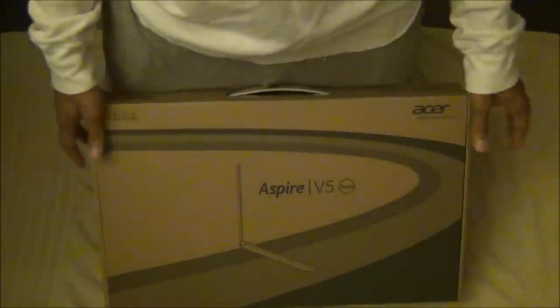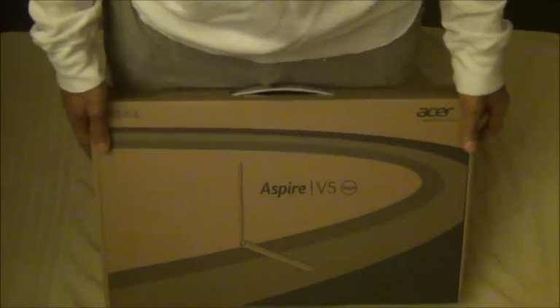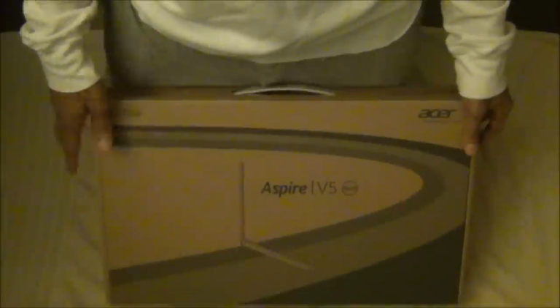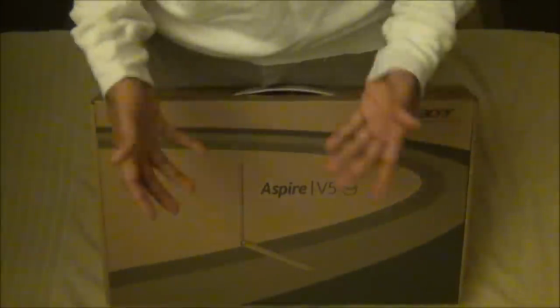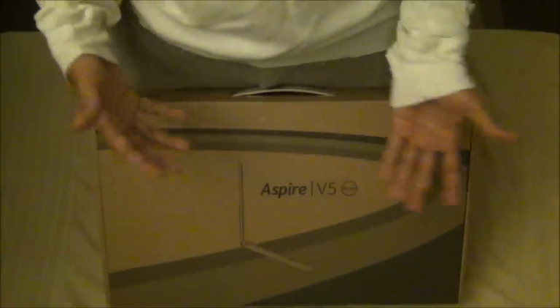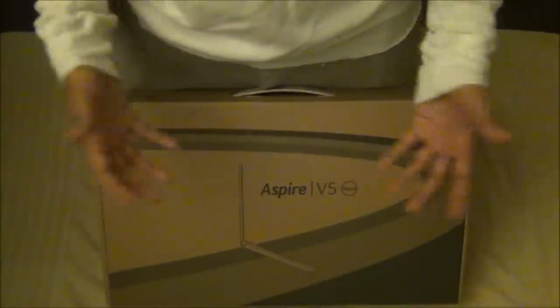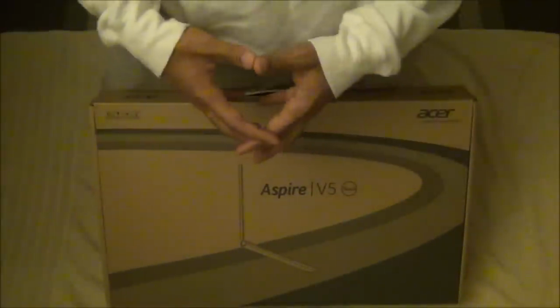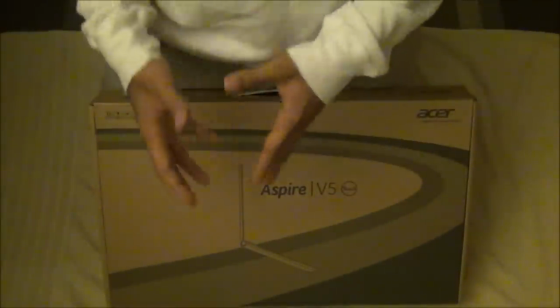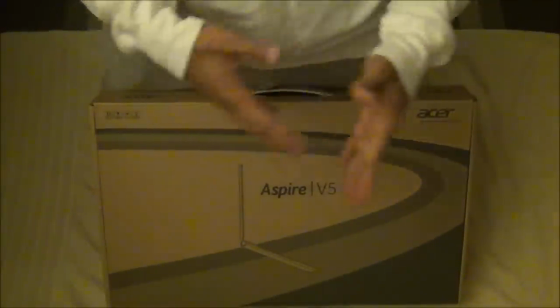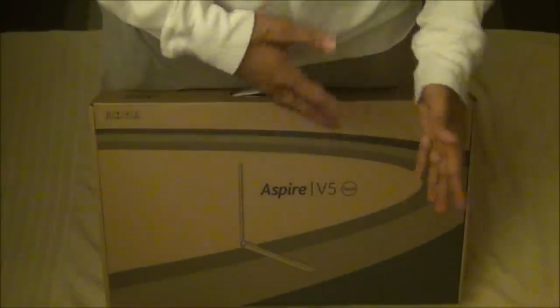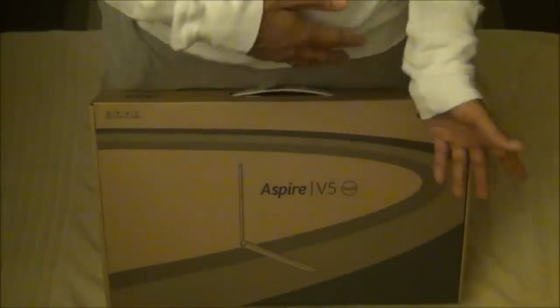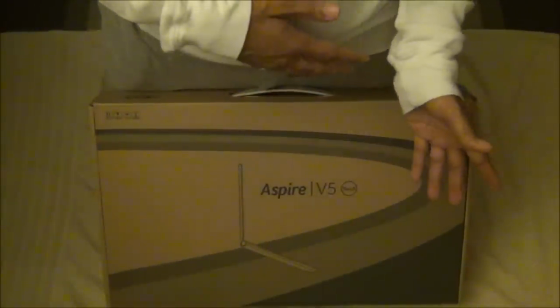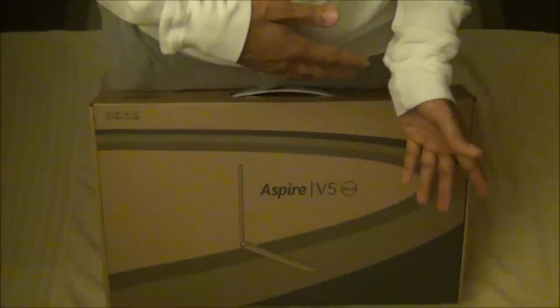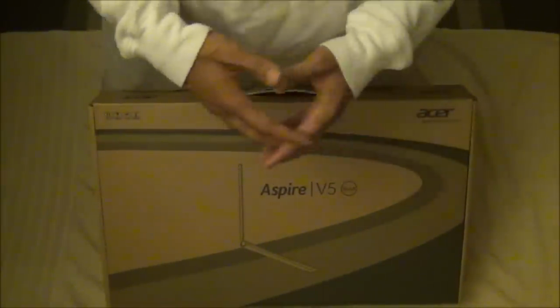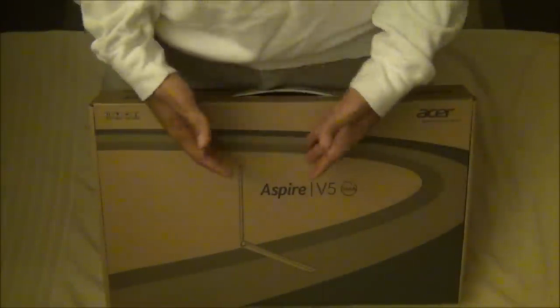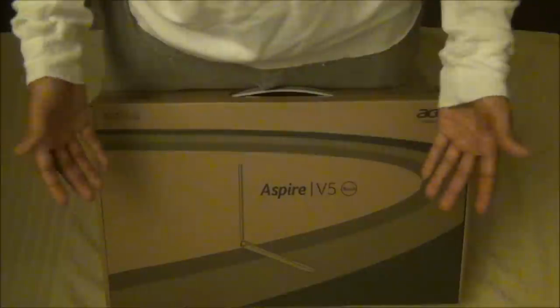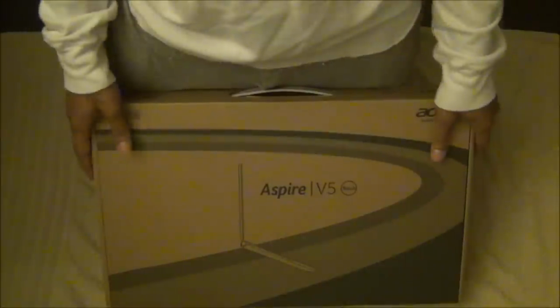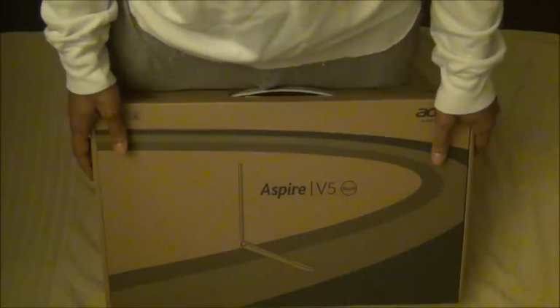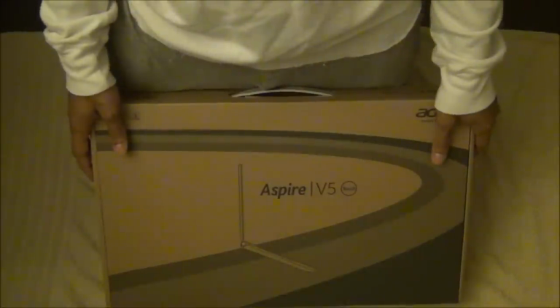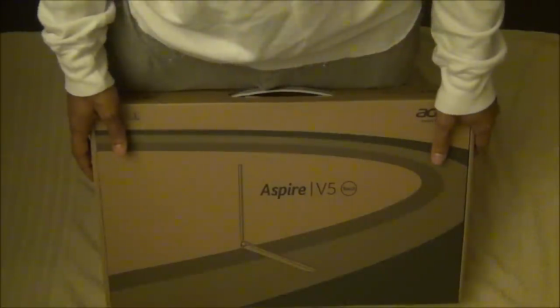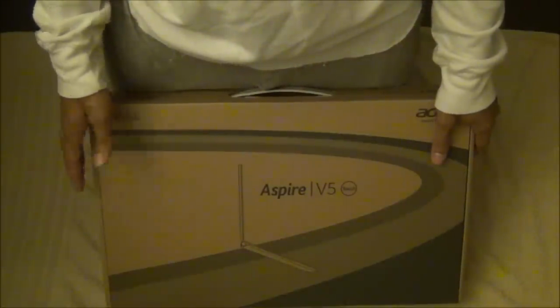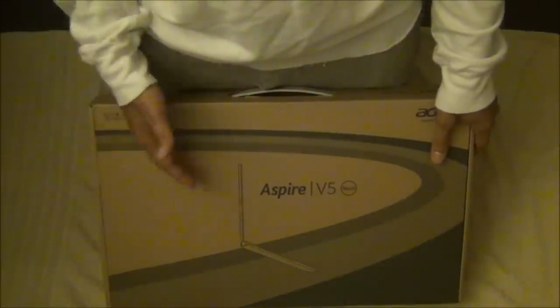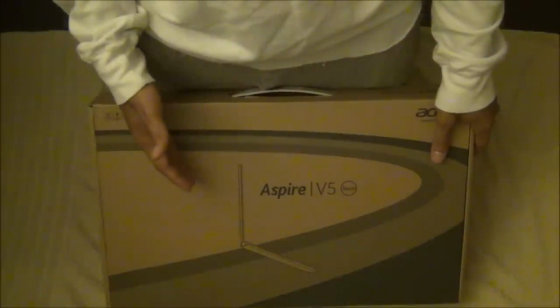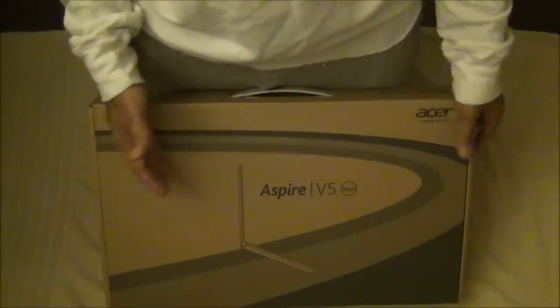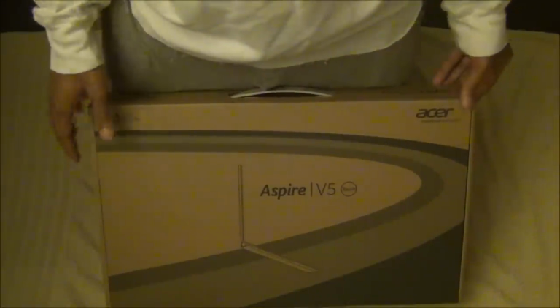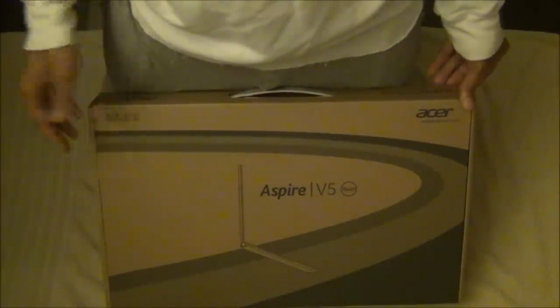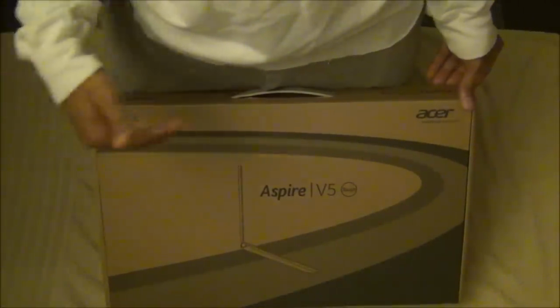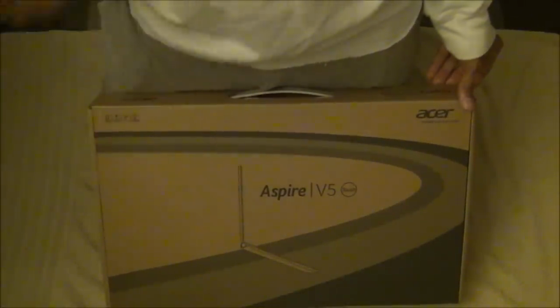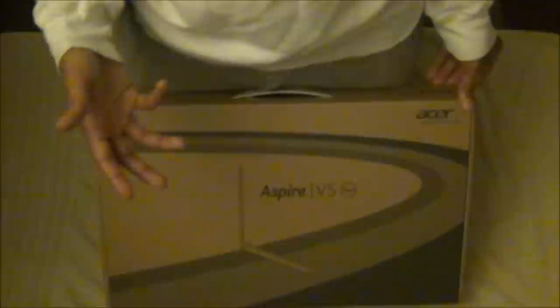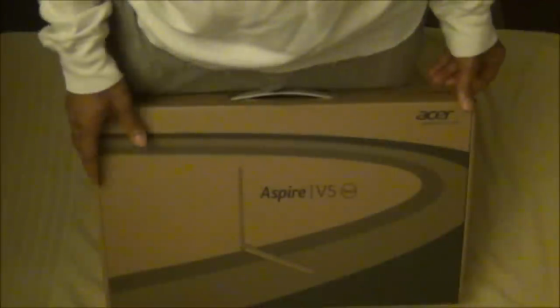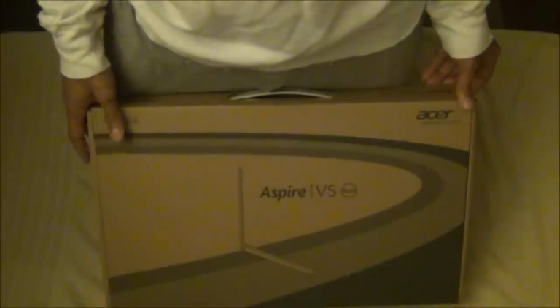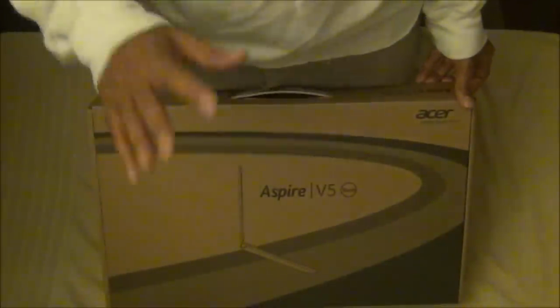Having owned 17-inch laptops with 1080p screens for most of my computing years, this is a step down — but again, it's just for mobile, on-the-go use. I'm only really going to be on this when I'm away from my desktop. I'm going to unbox it now and give you a little more information.